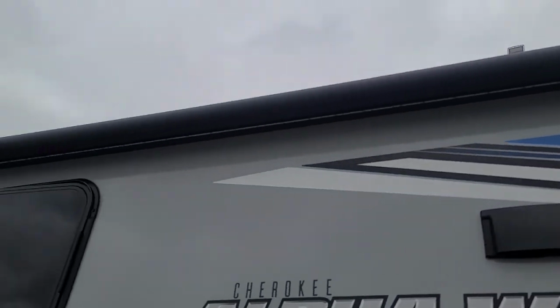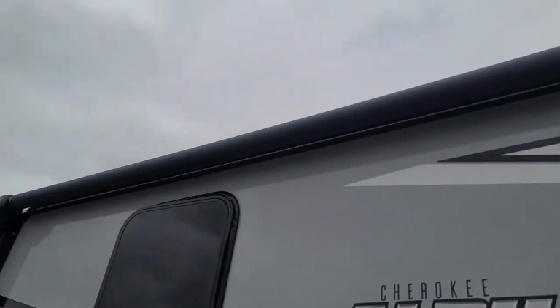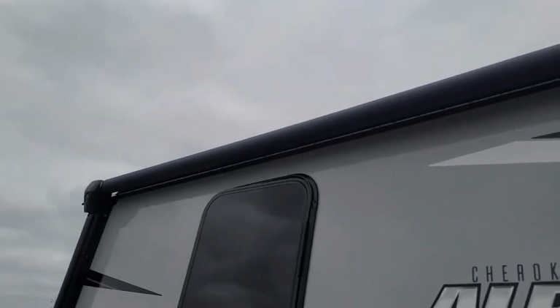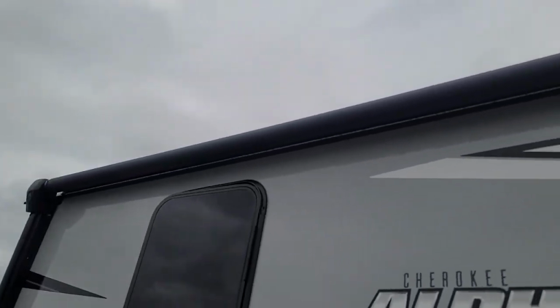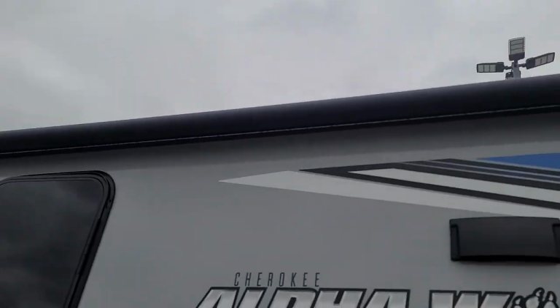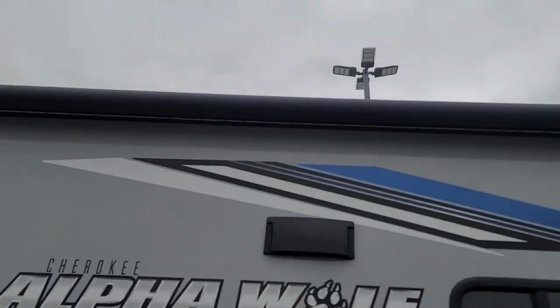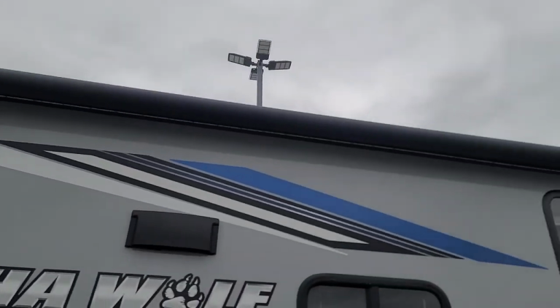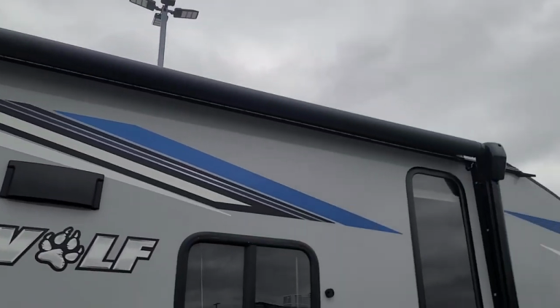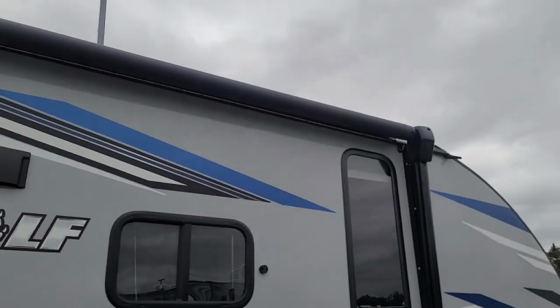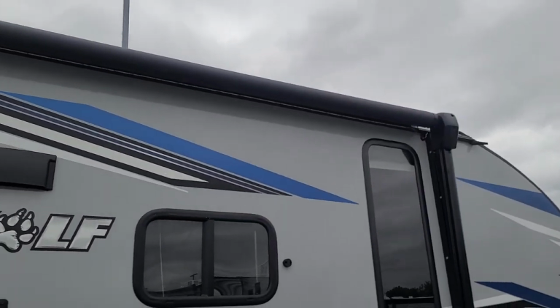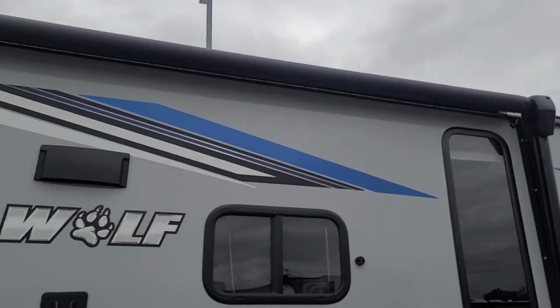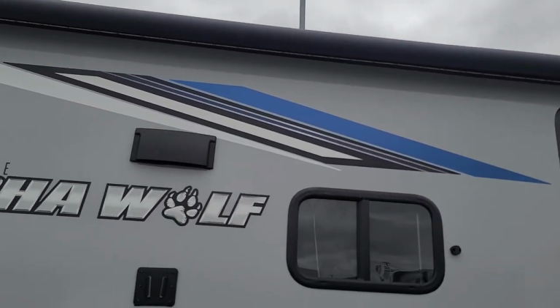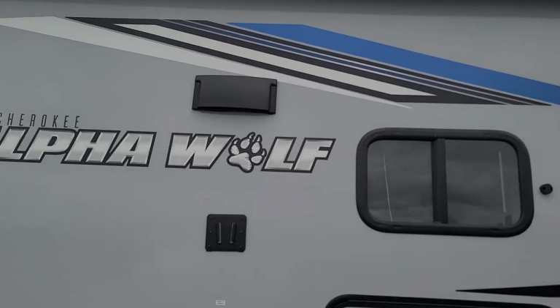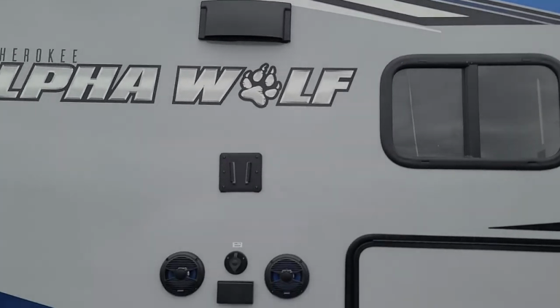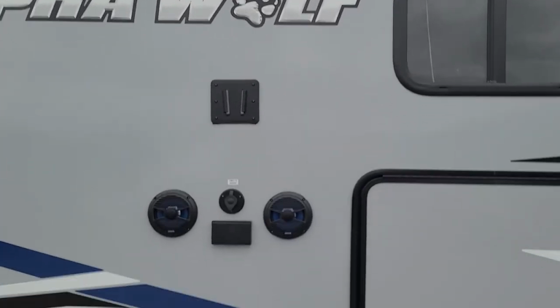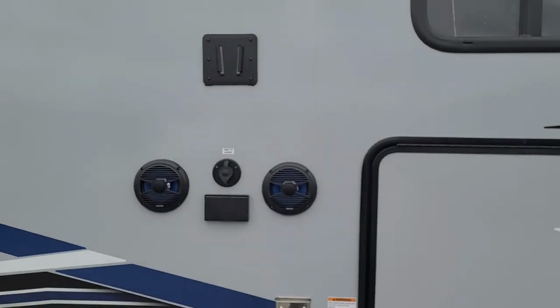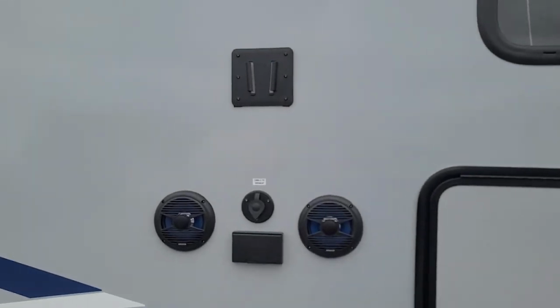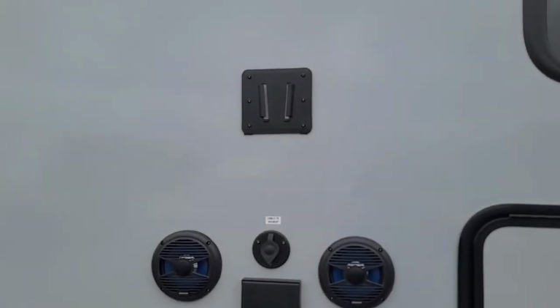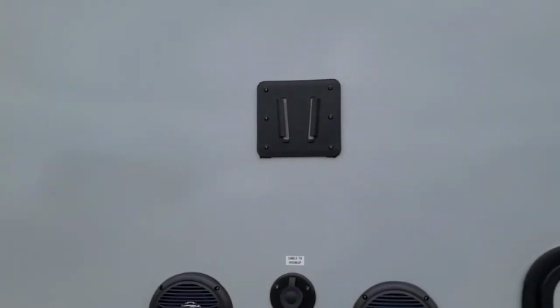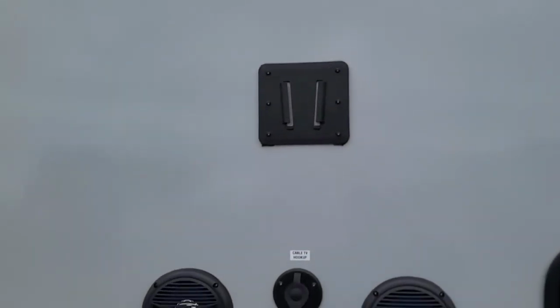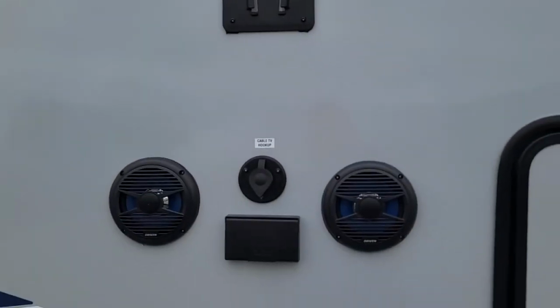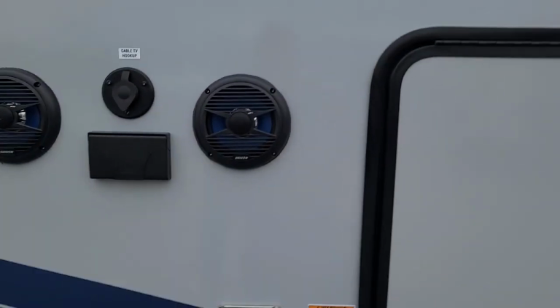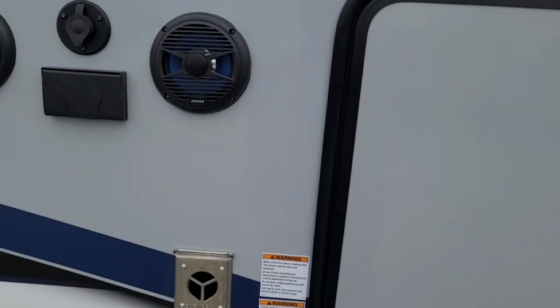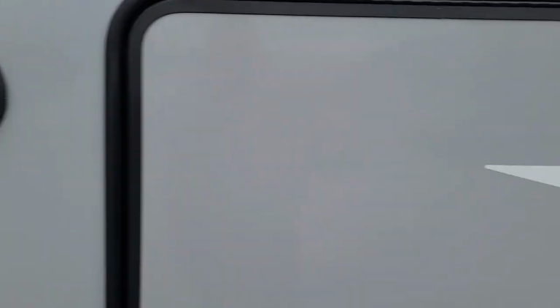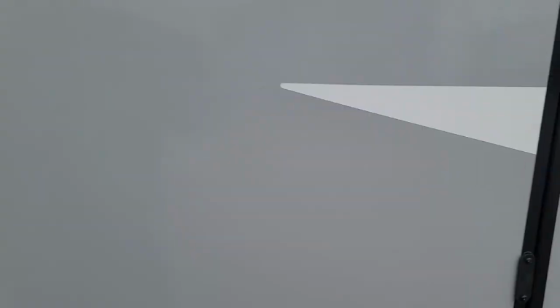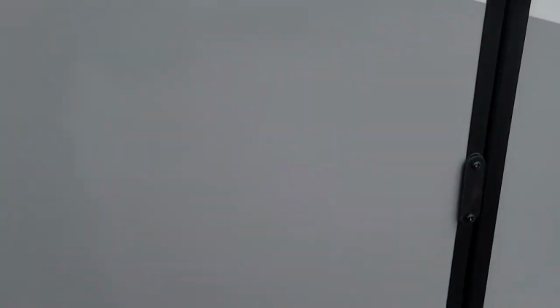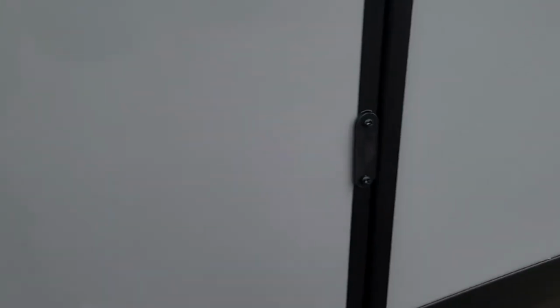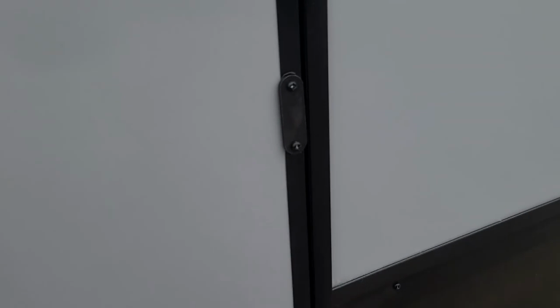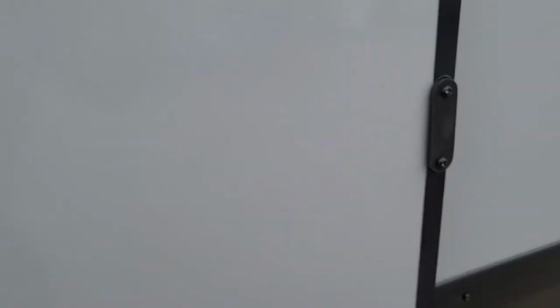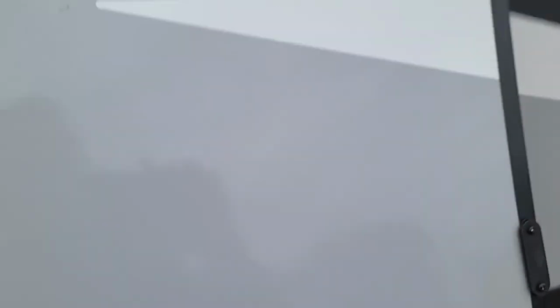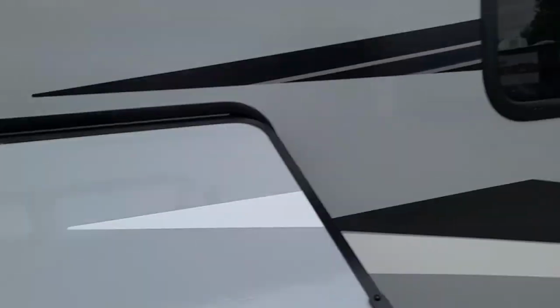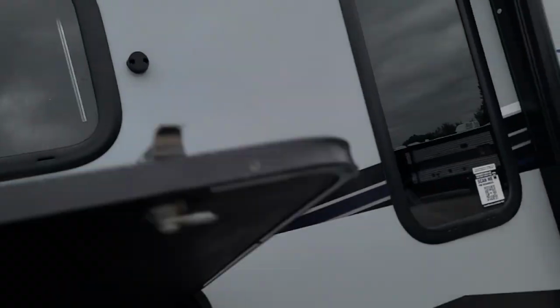Your outside speakers light up blue along with the LED light up there, and that full power awning gives you a lot of coverage — it comes out 12 feet. There's your TV bracket, GFI-protected 110, and right here is your outside shower.